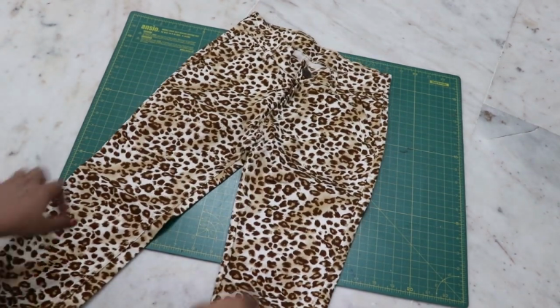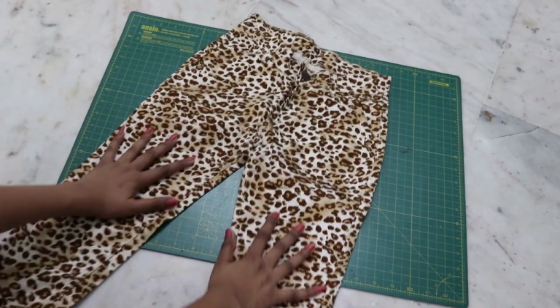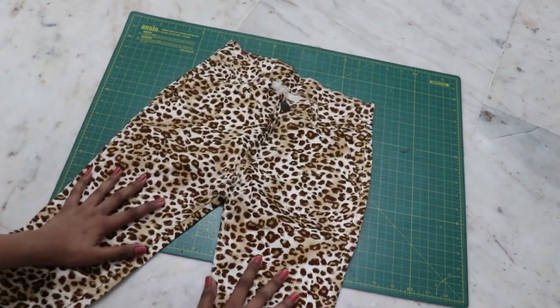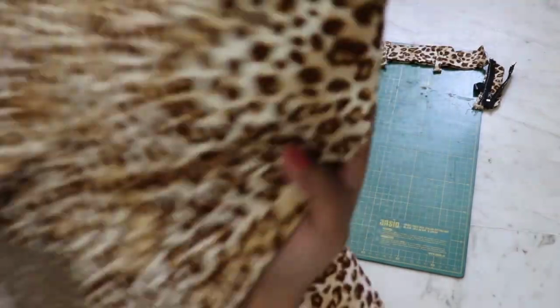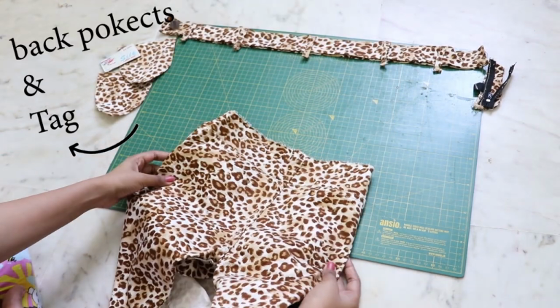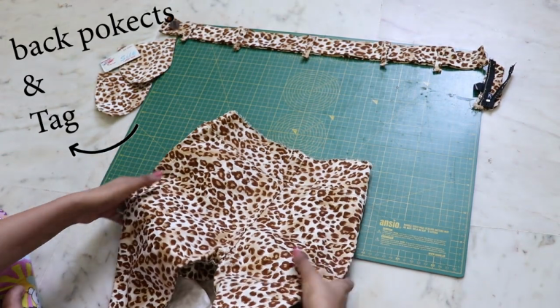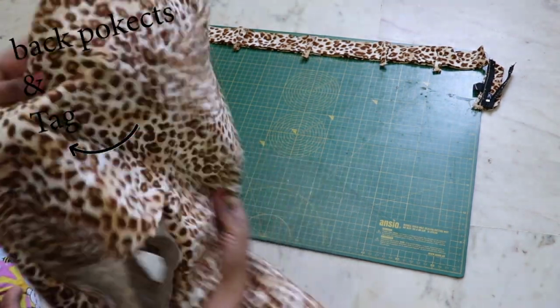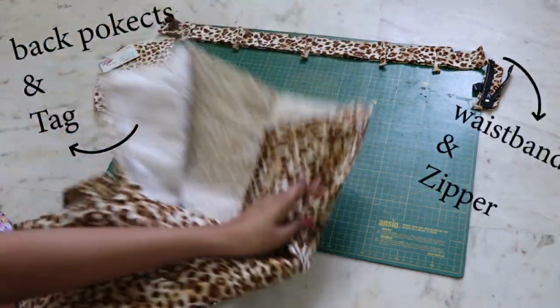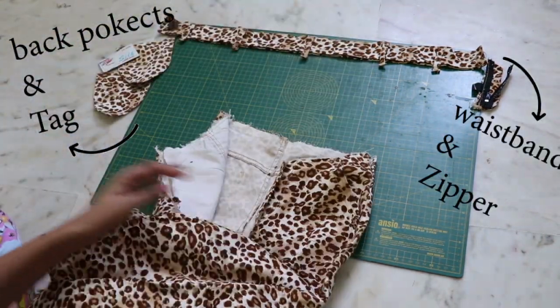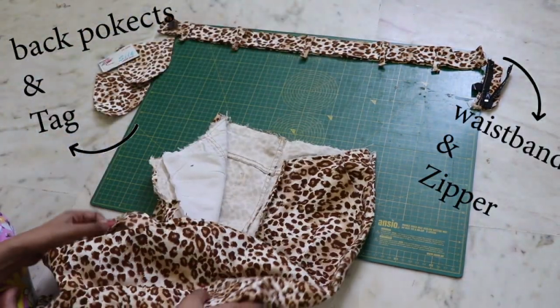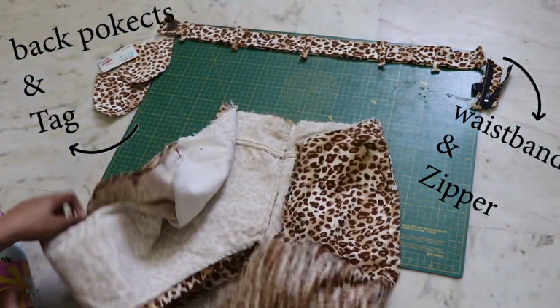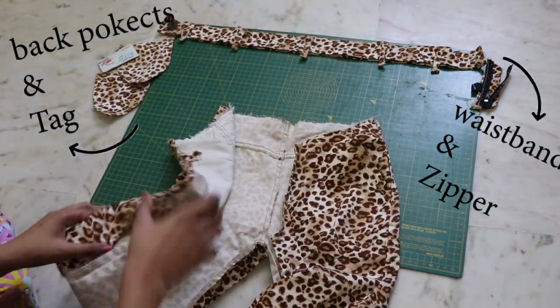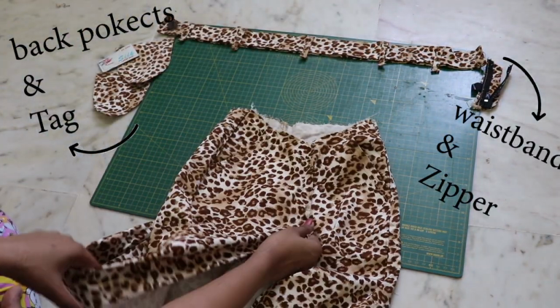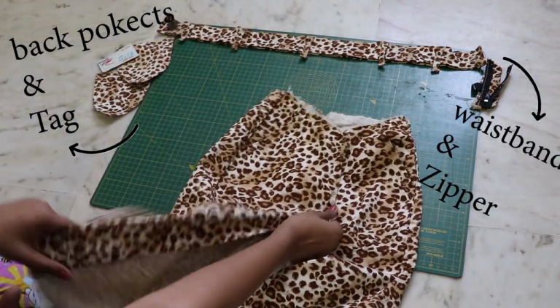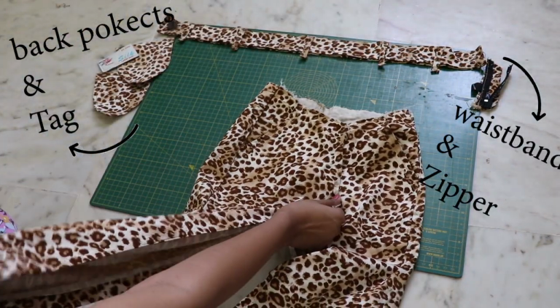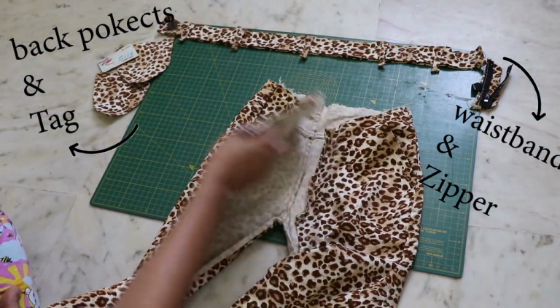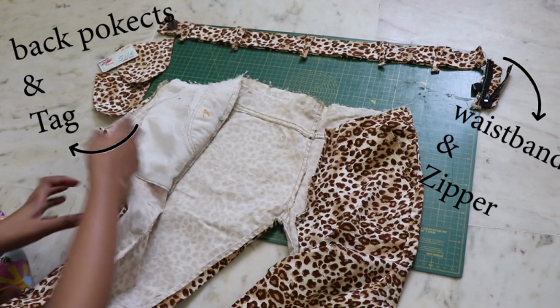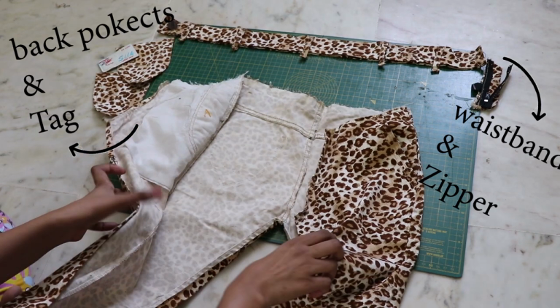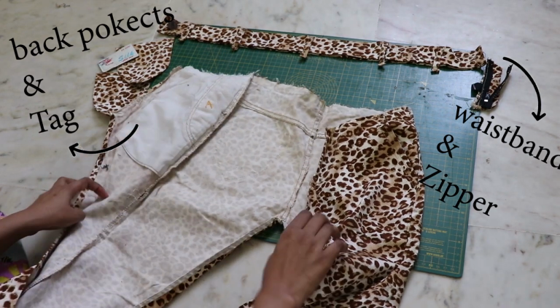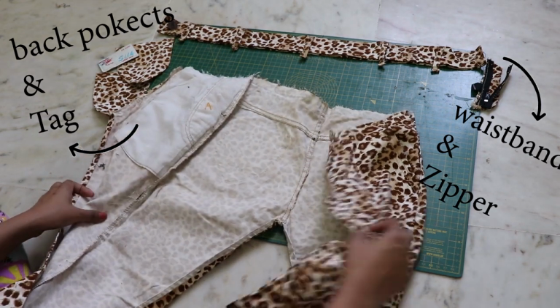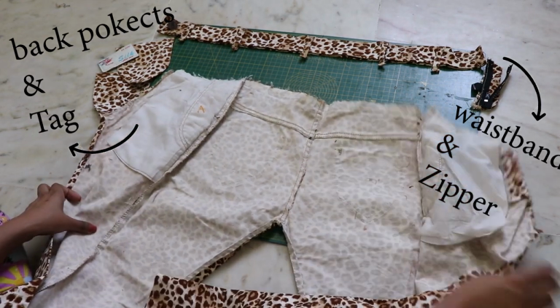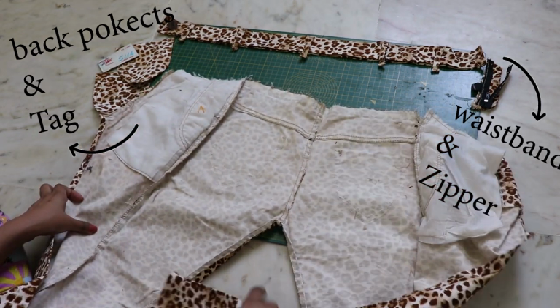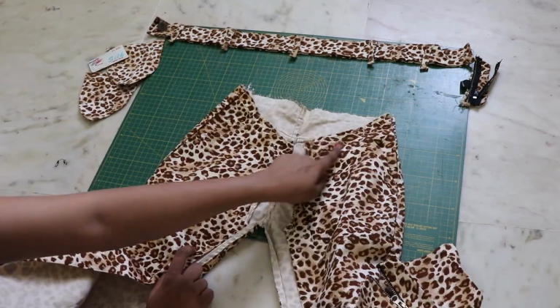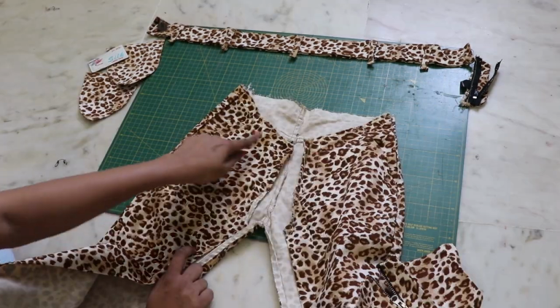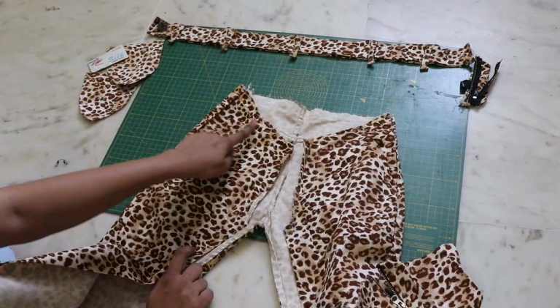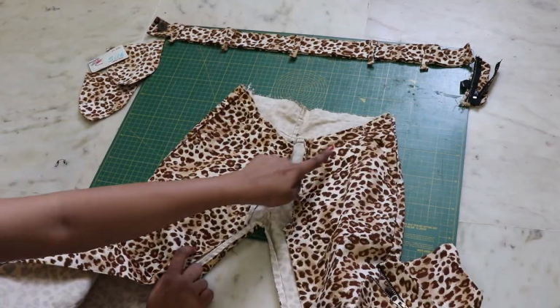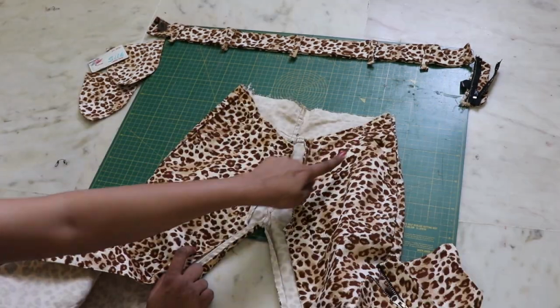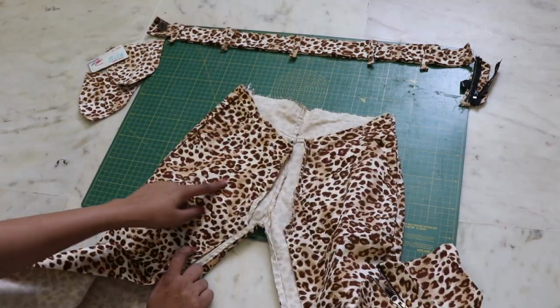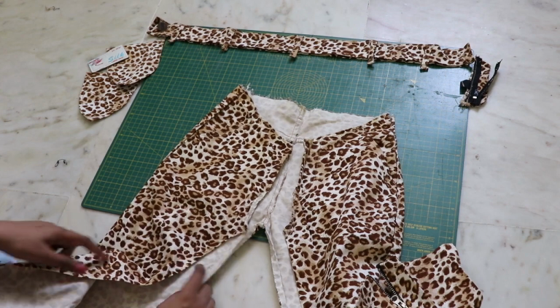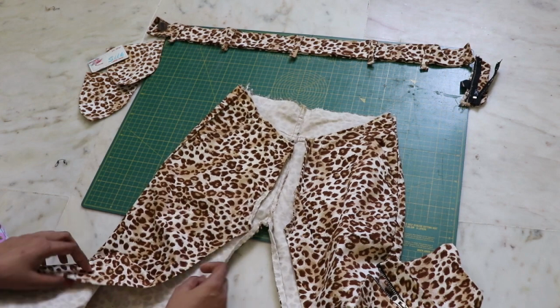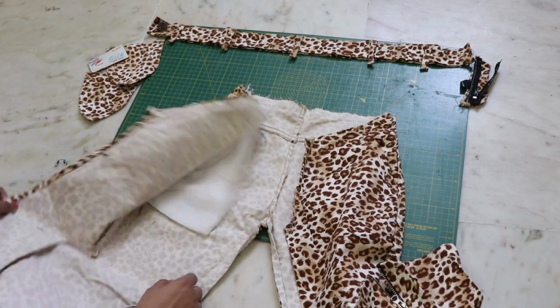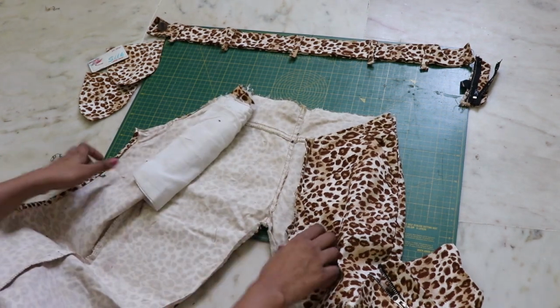Start by detaching the jeans completely so you get to know how and what you have to work with. Because of the uneven base, I separated the front and the back pieces.